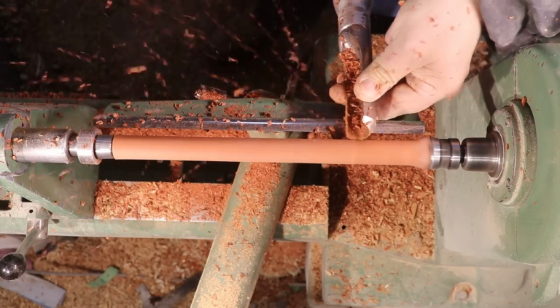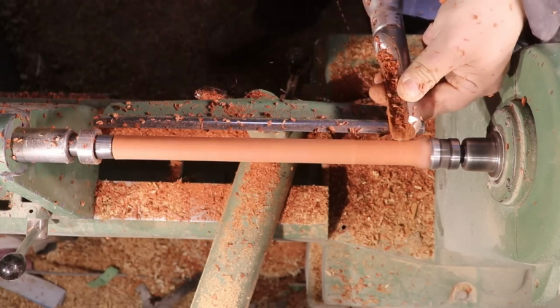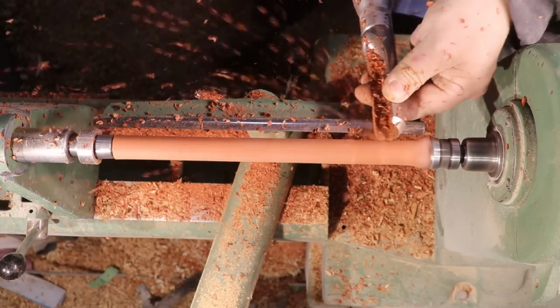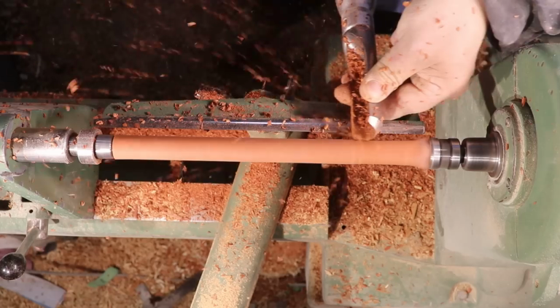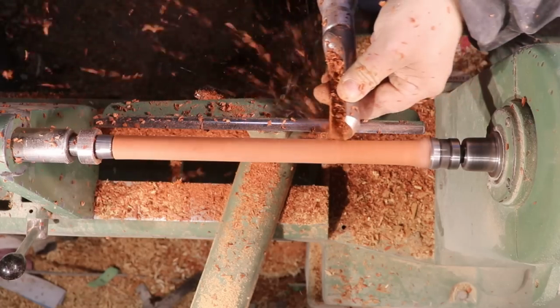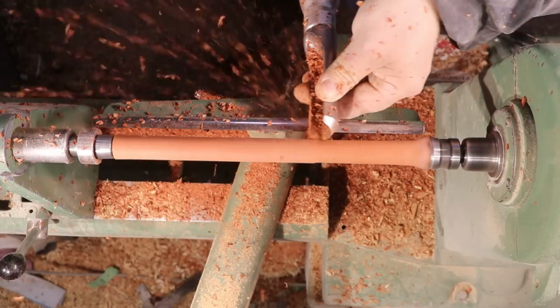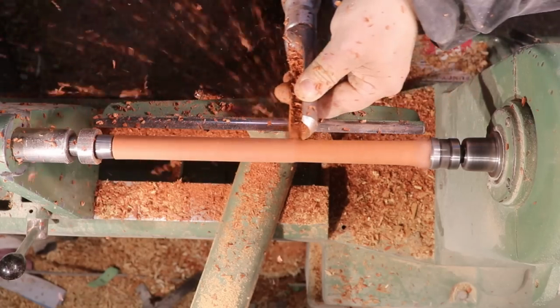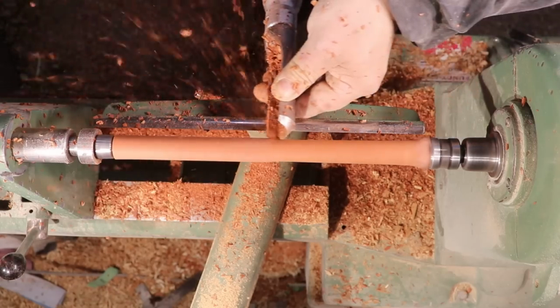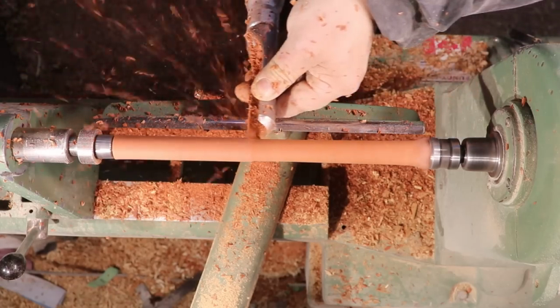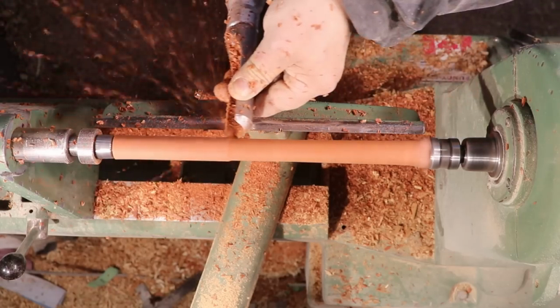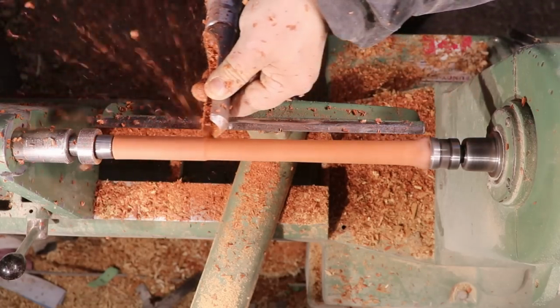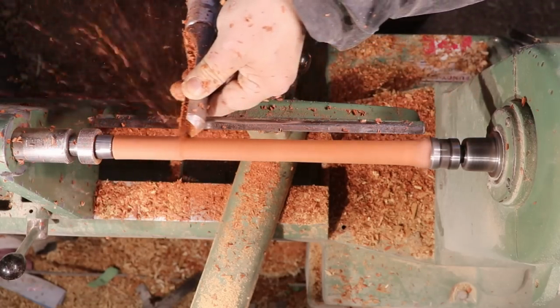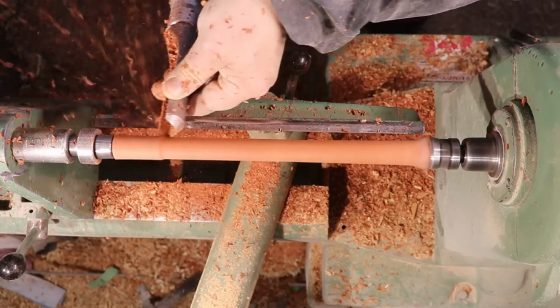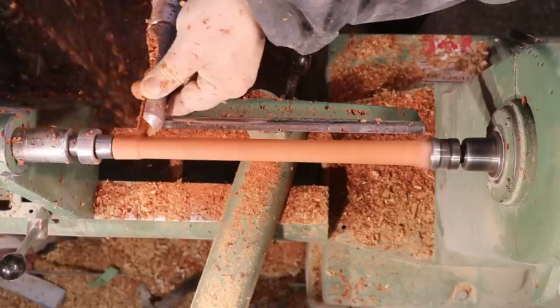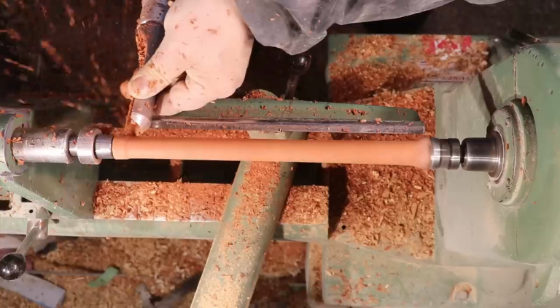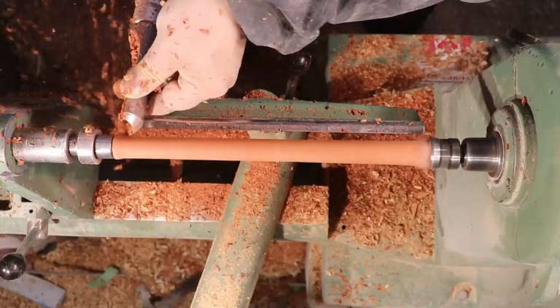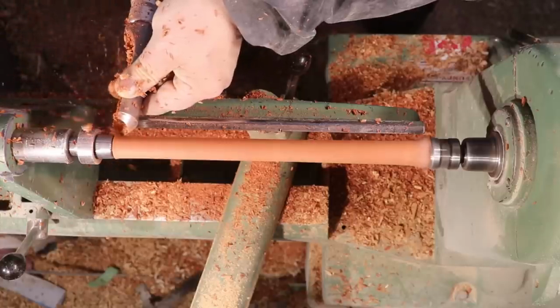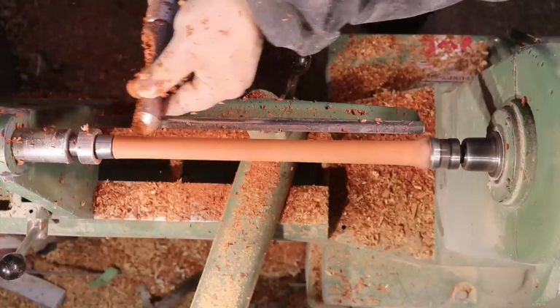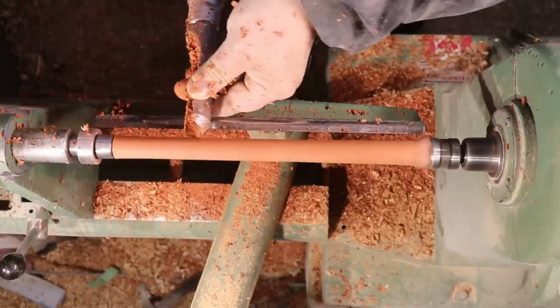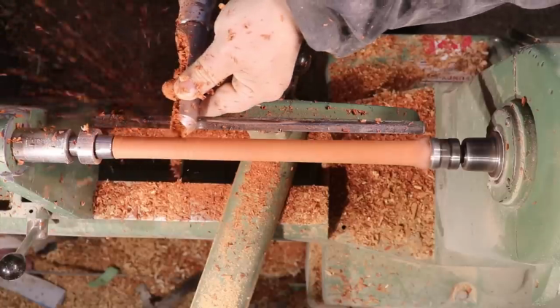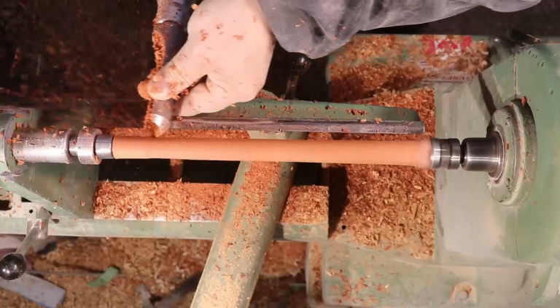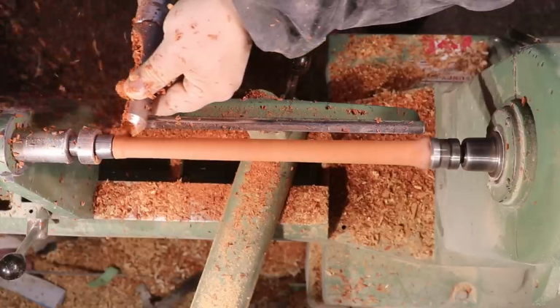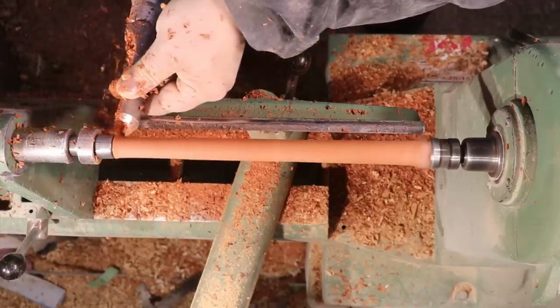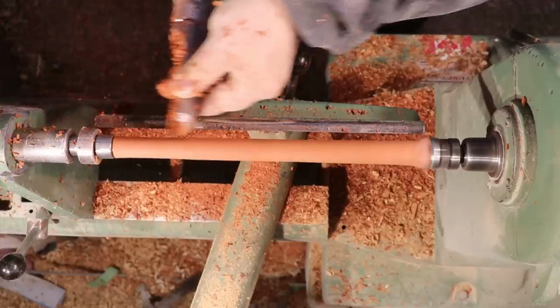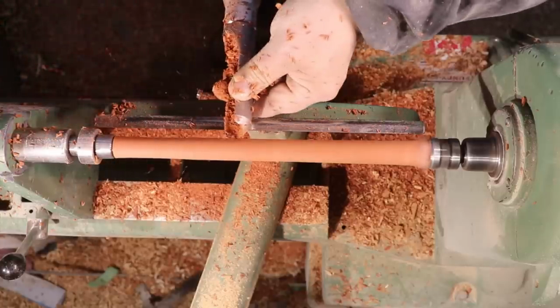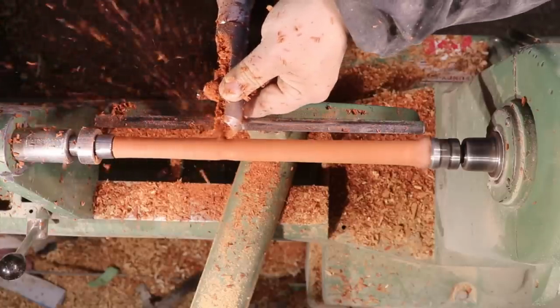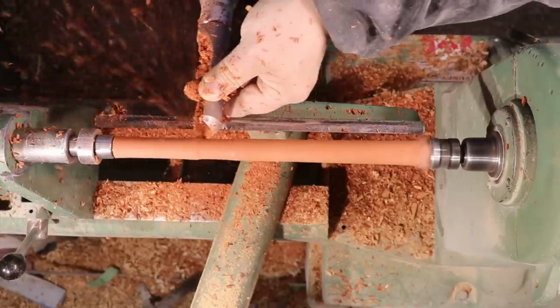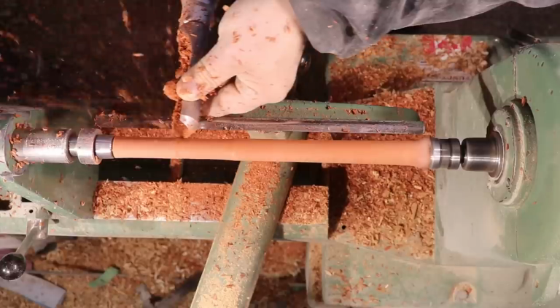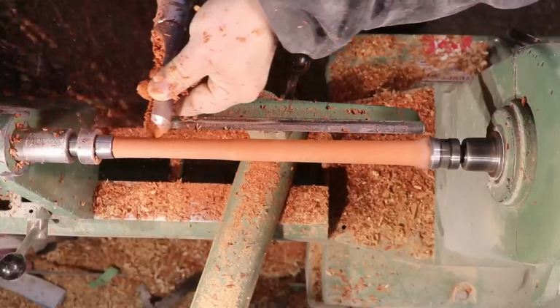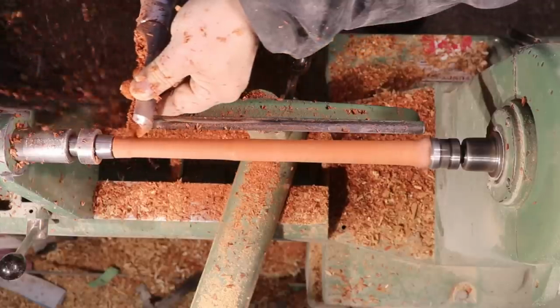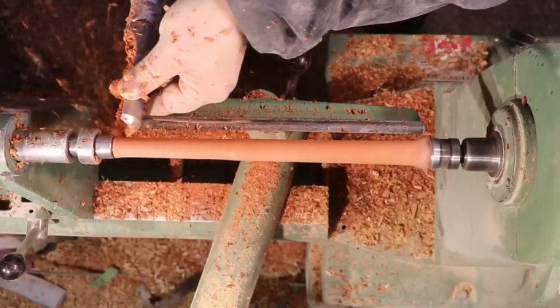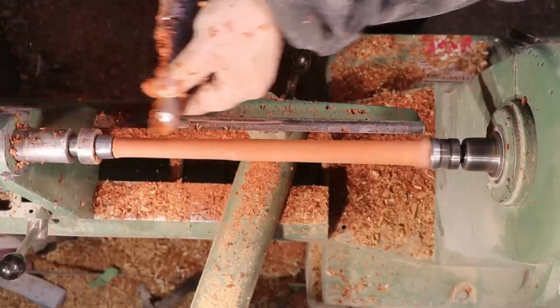Rather than have a tenon on this to go into that little hole, I decided to go with a flush glue using Starbond Thick CA glue, which is very strong — more than strong enough for a flower.